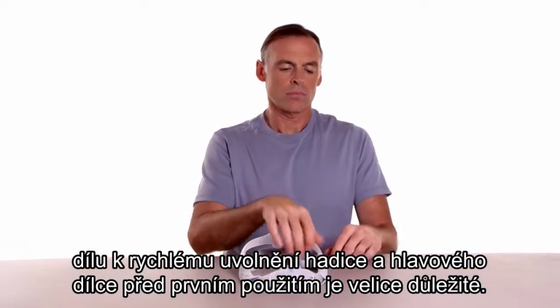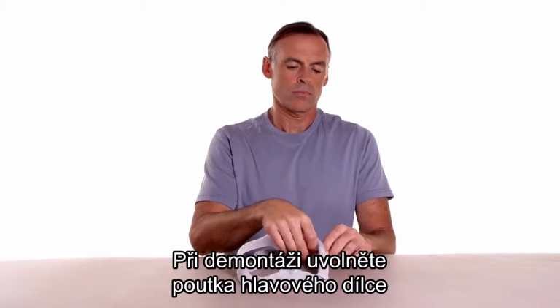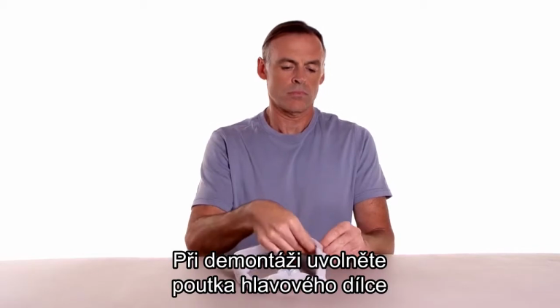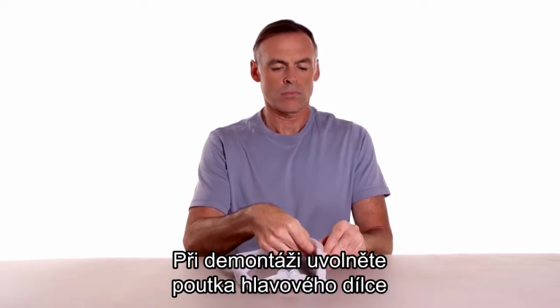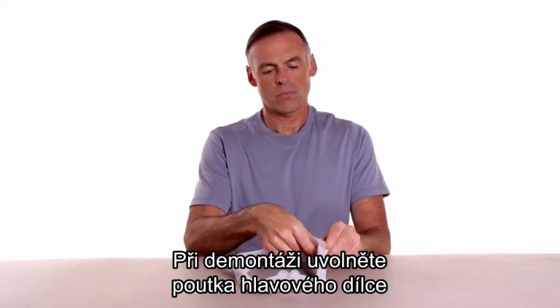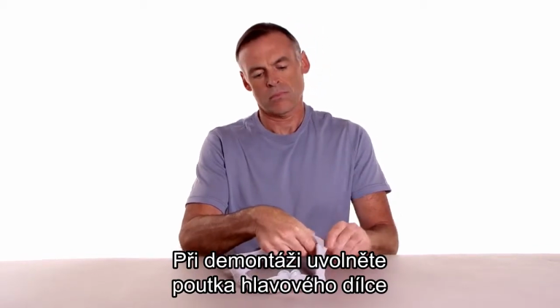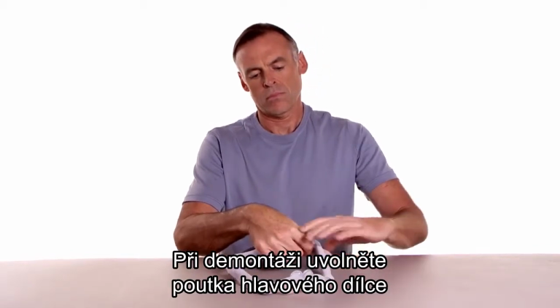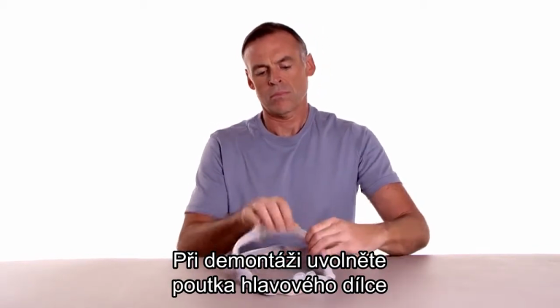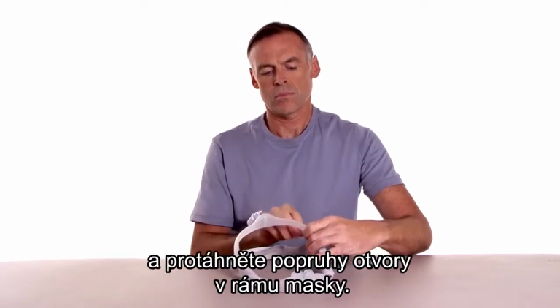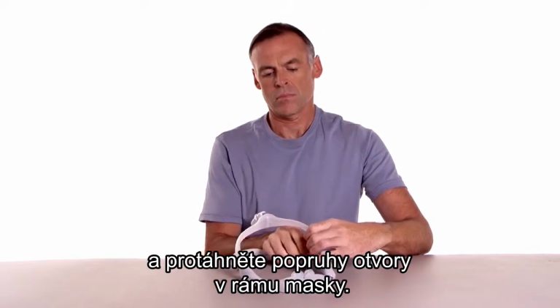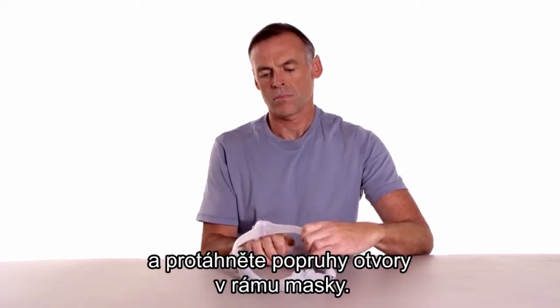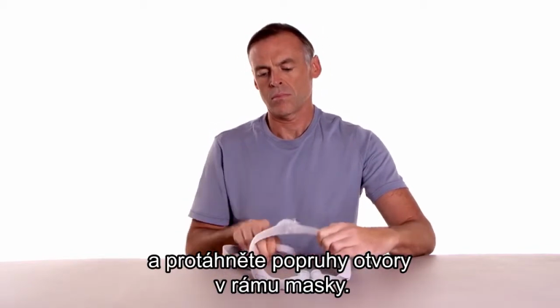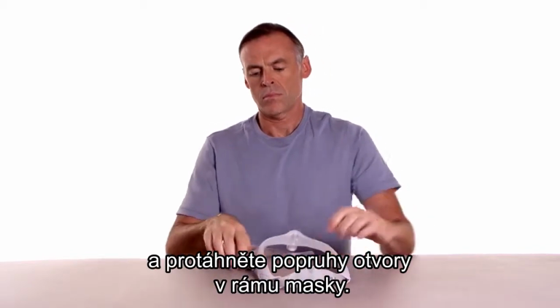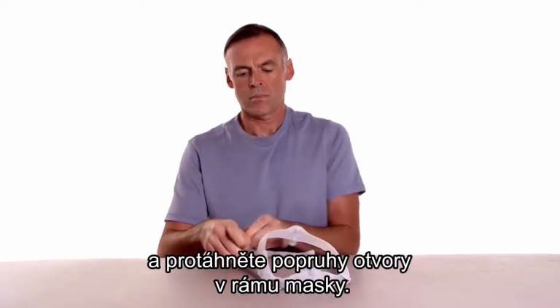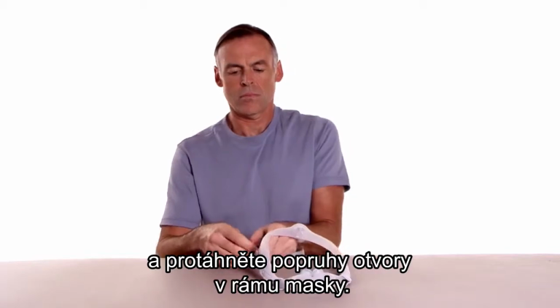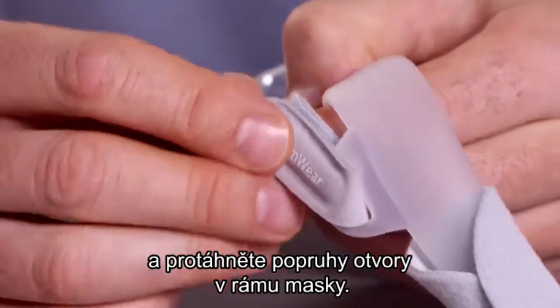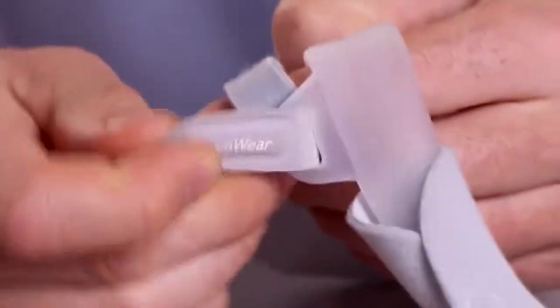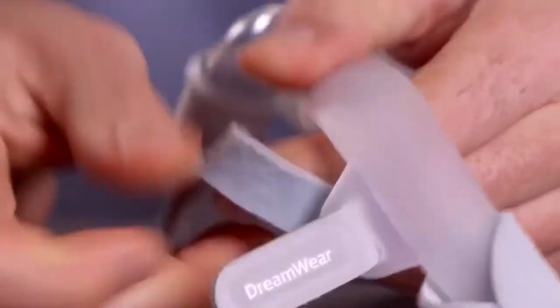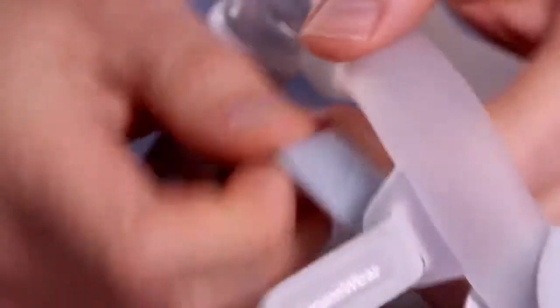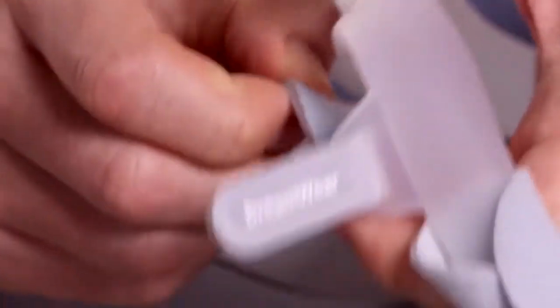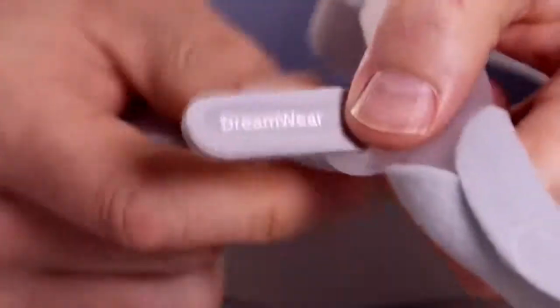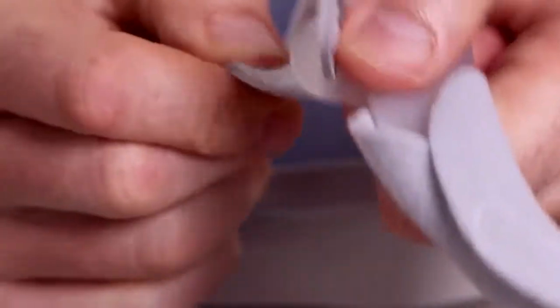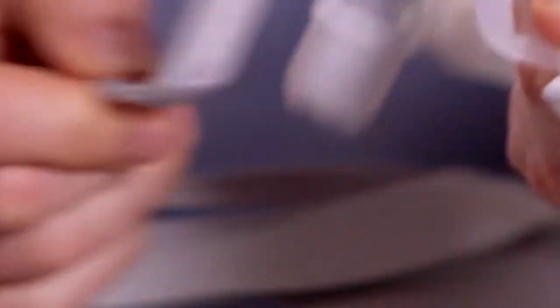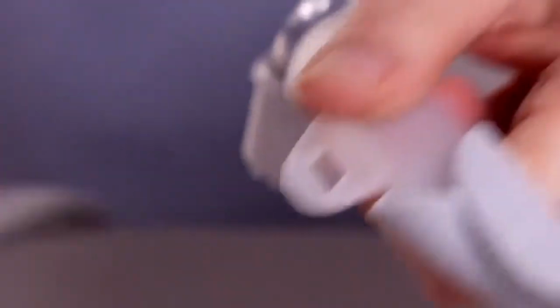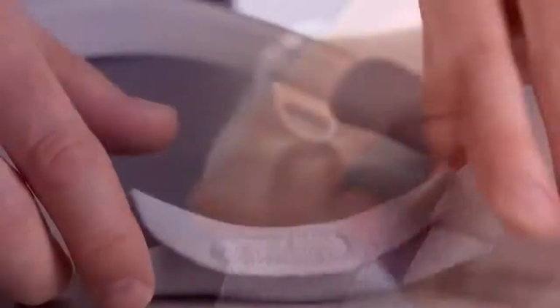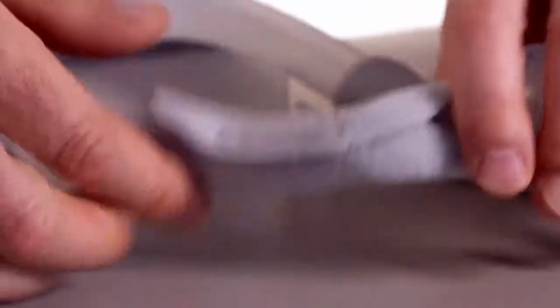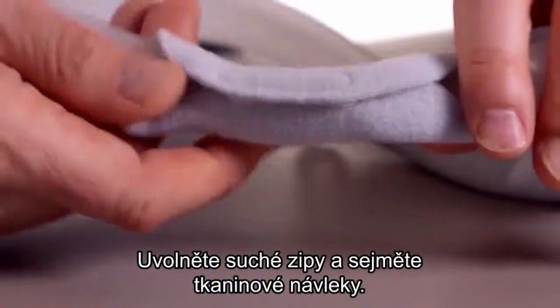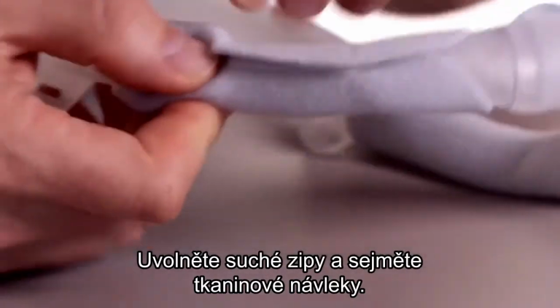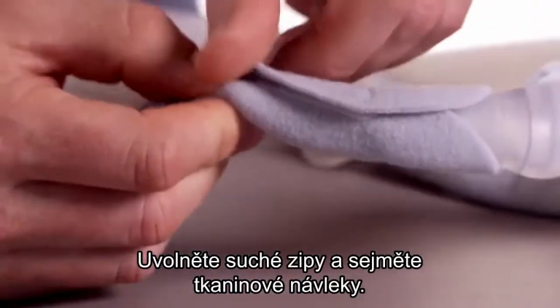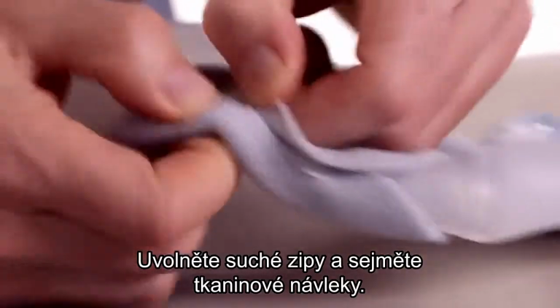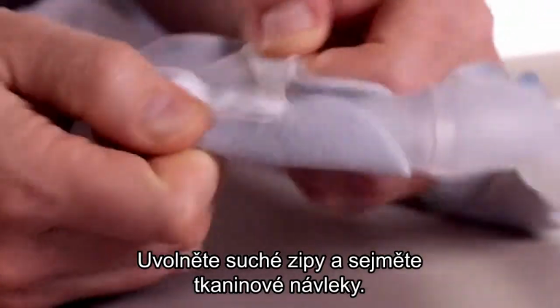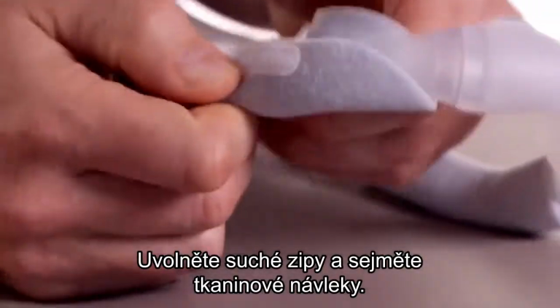To disassemble, release the headgear tabs and pull the straps through the slots in the mask frame. Undo the strips and remove the fabric sleeves.